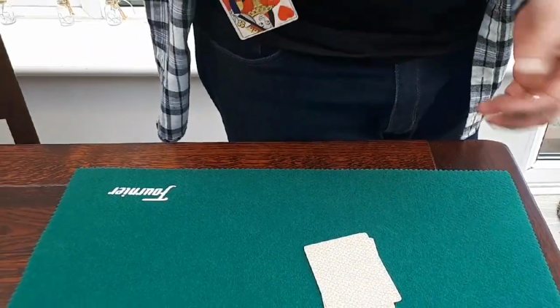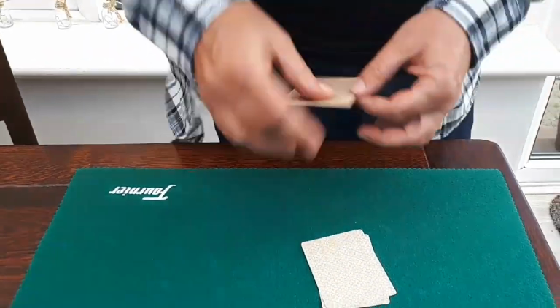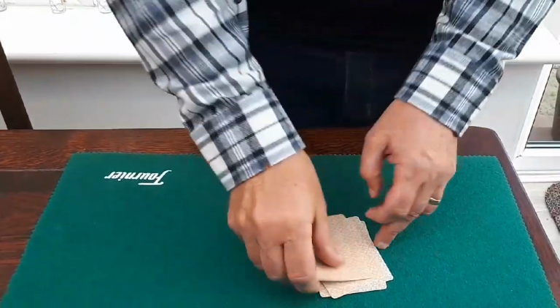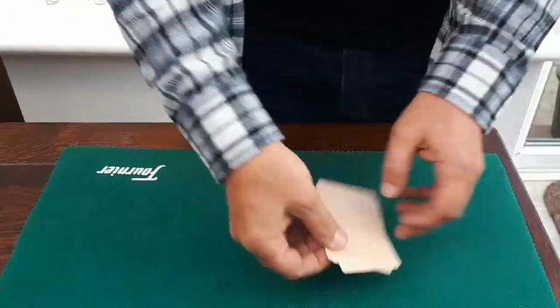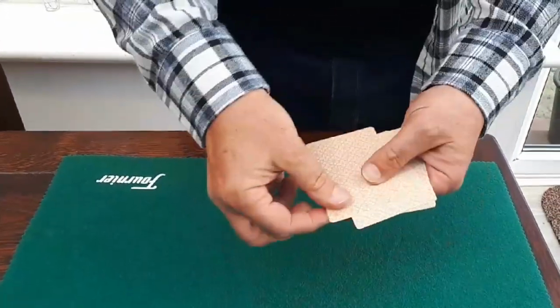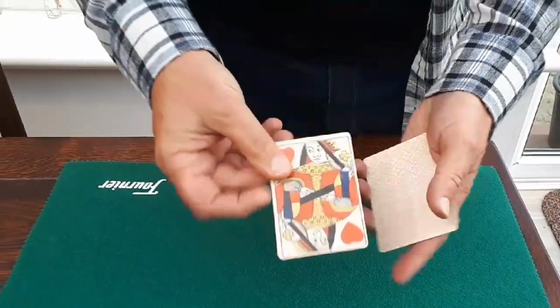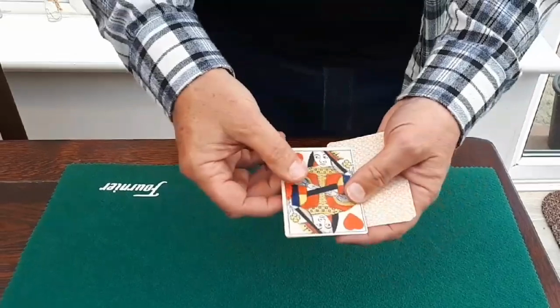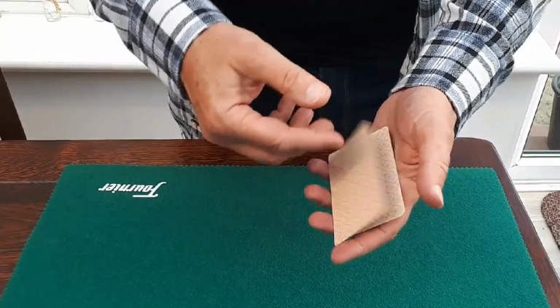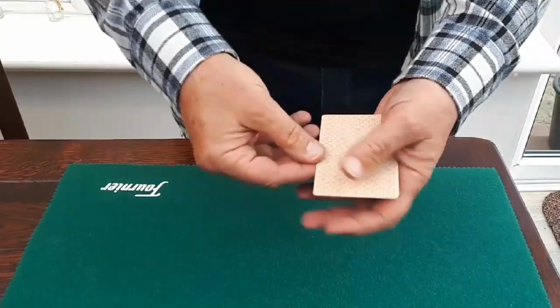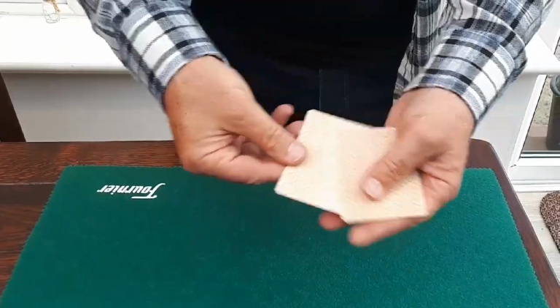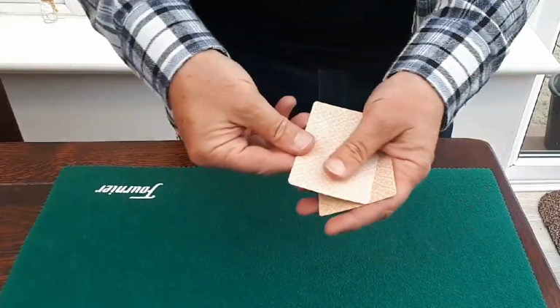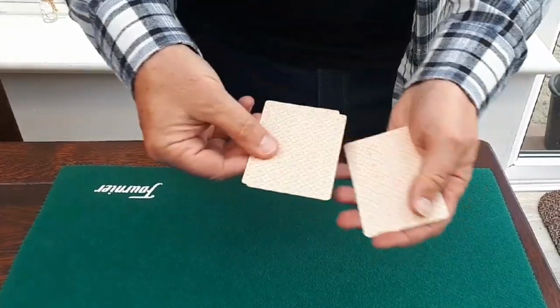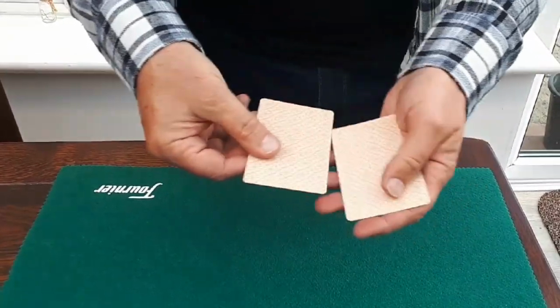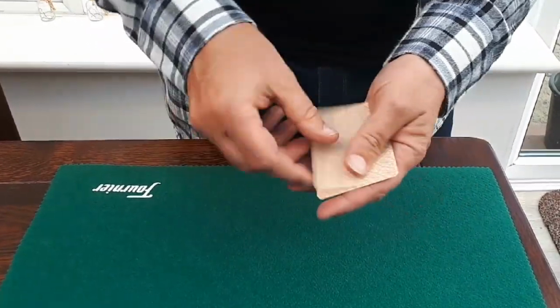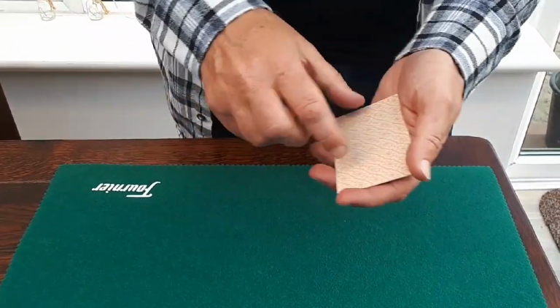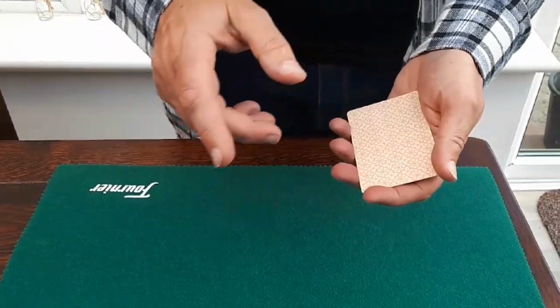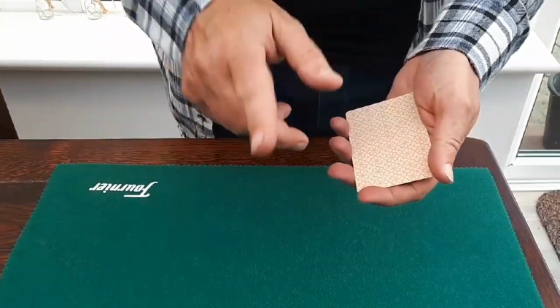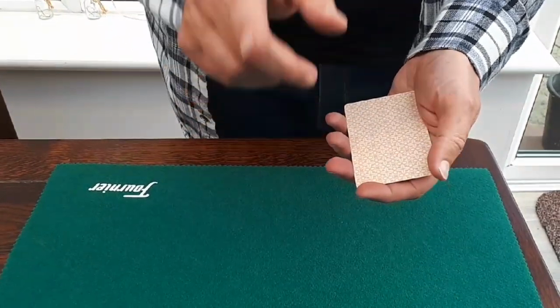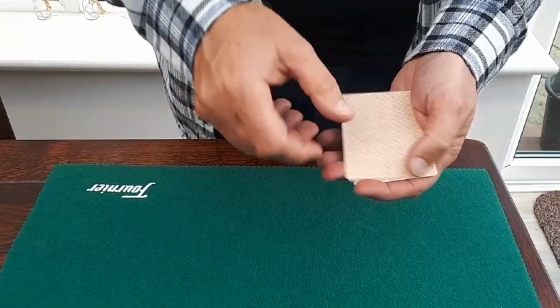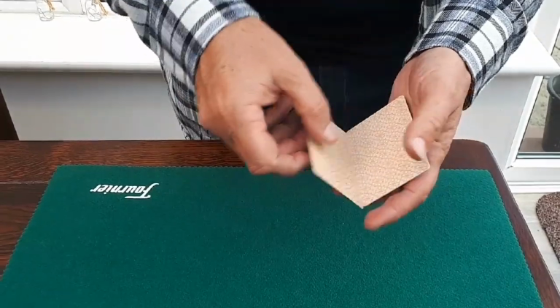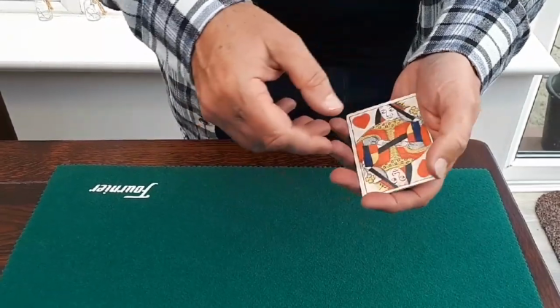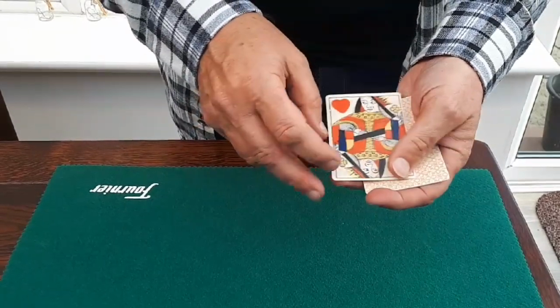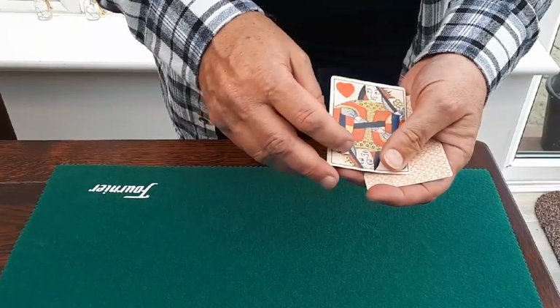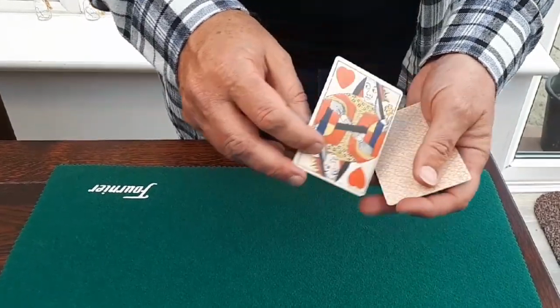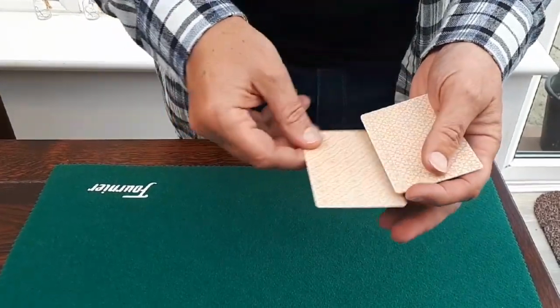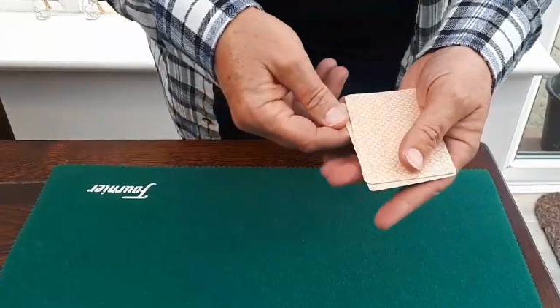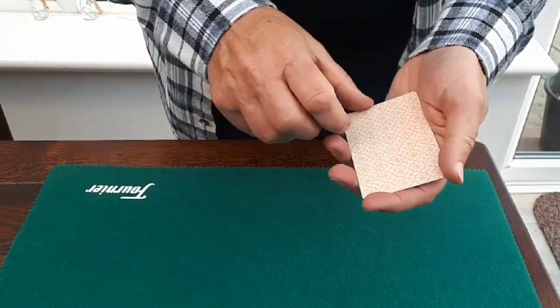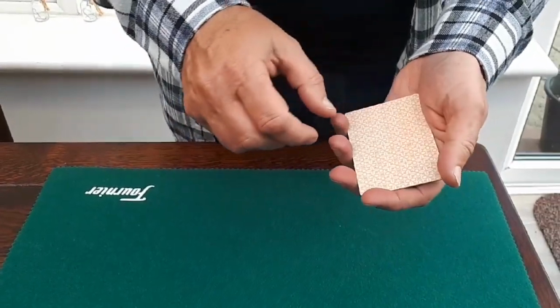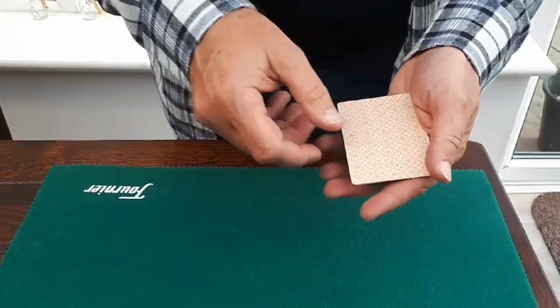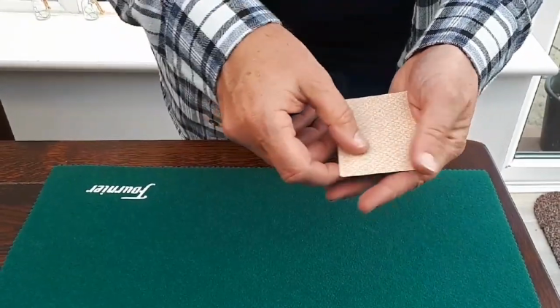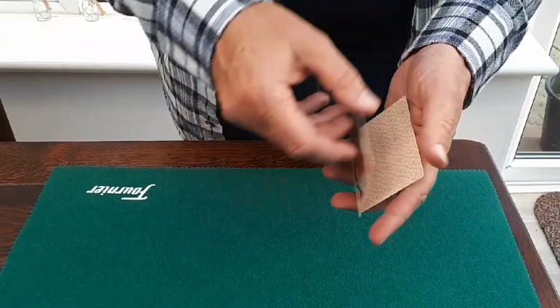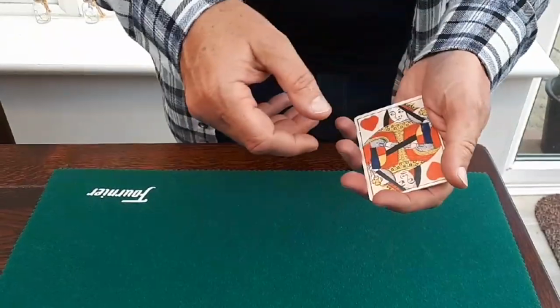Now I'll do it again. I'll leave the red on the top. If I switch the order of the cards, where does that bring the red? To the bottom? No, it's actually on the top. Look, I'll openly put it on the bottom. Where is it? On the bottom? No, it's on the top.